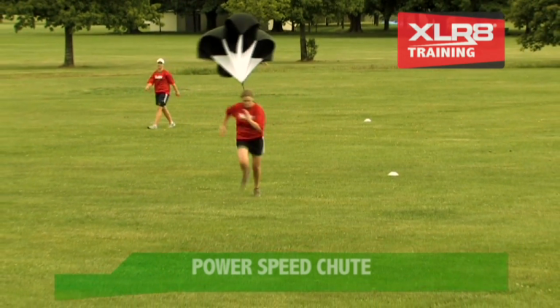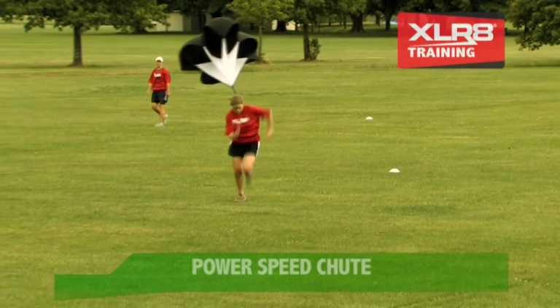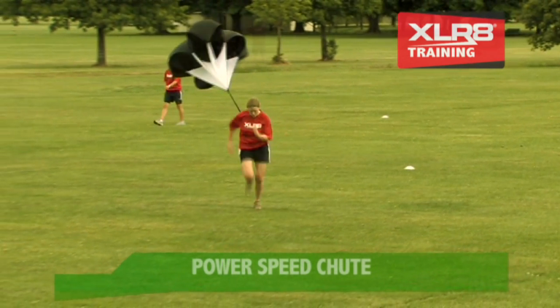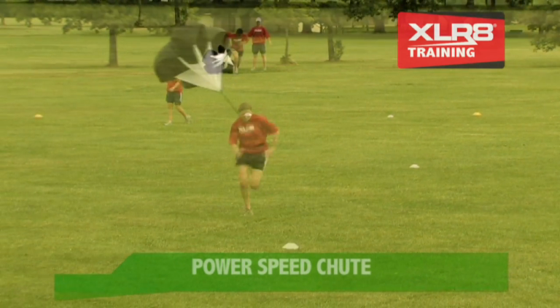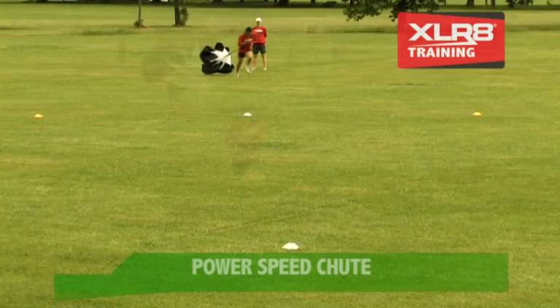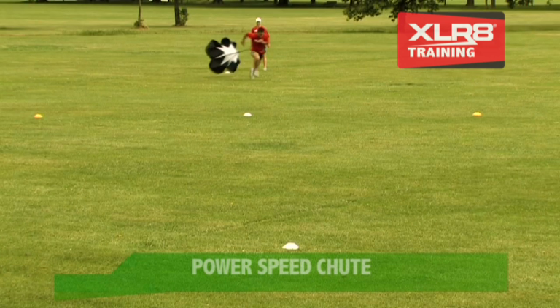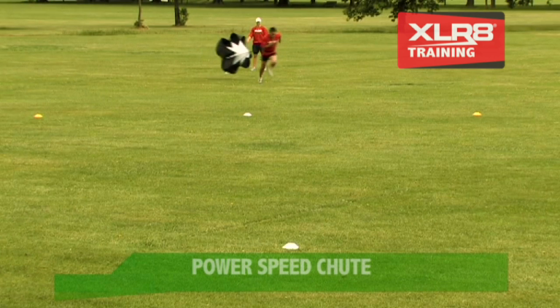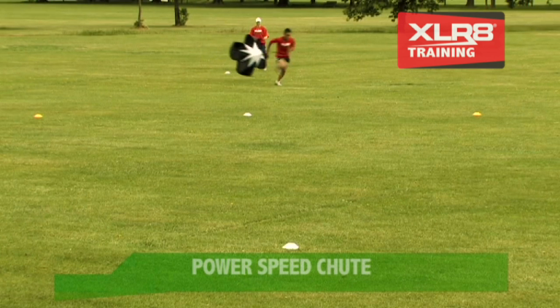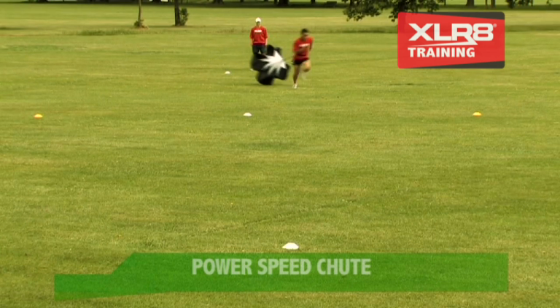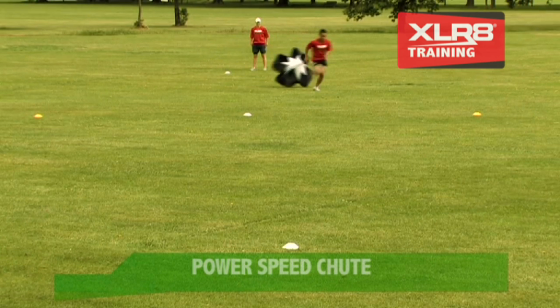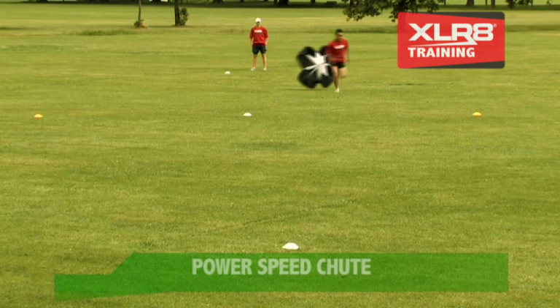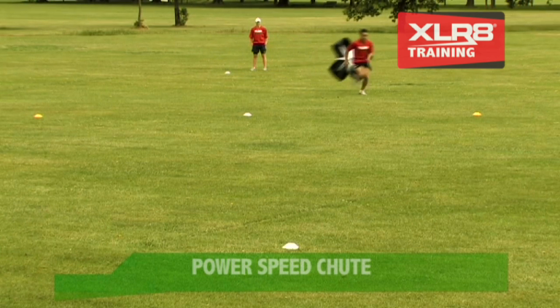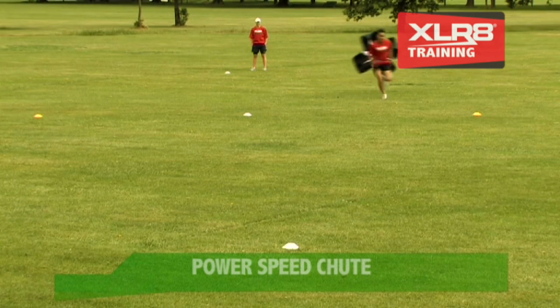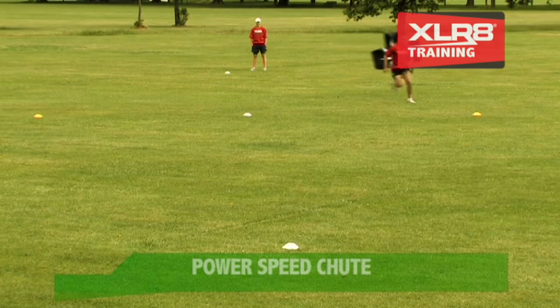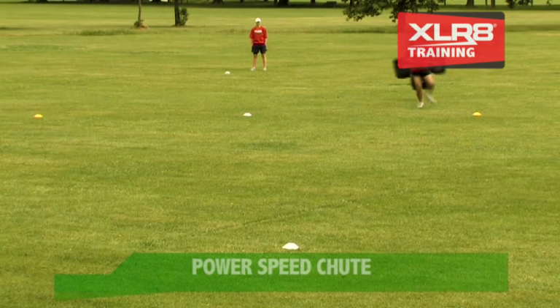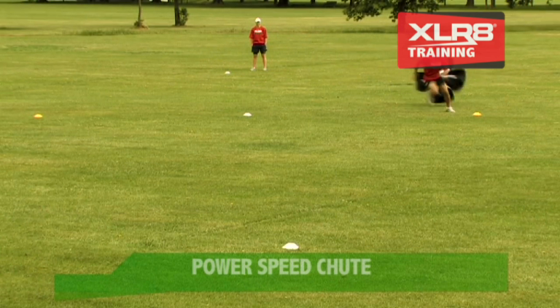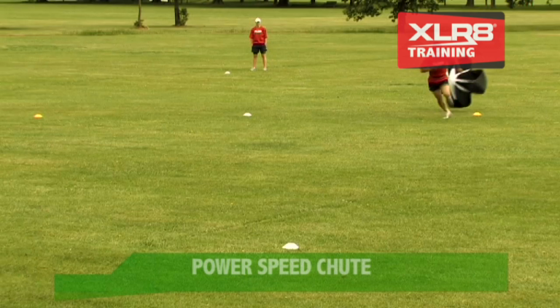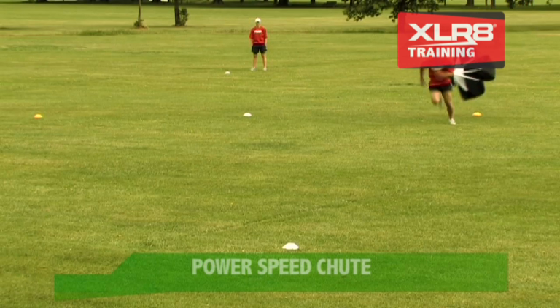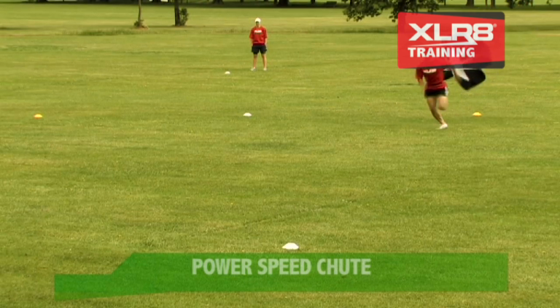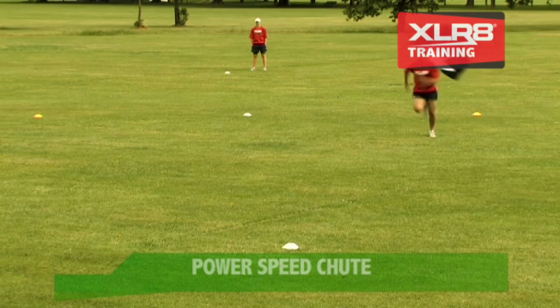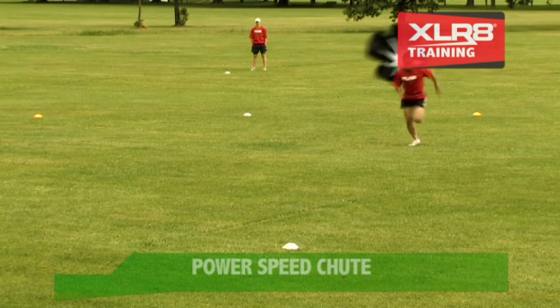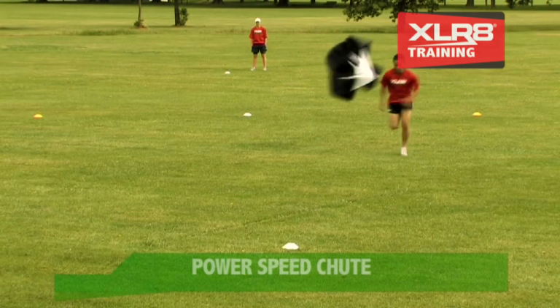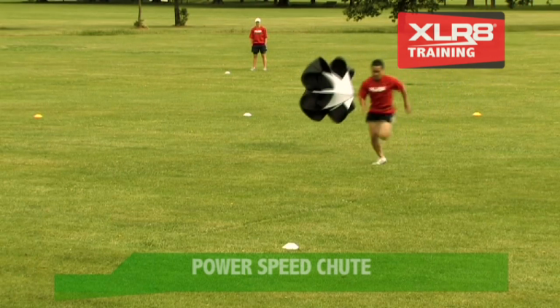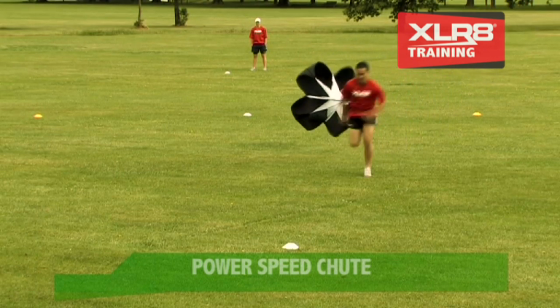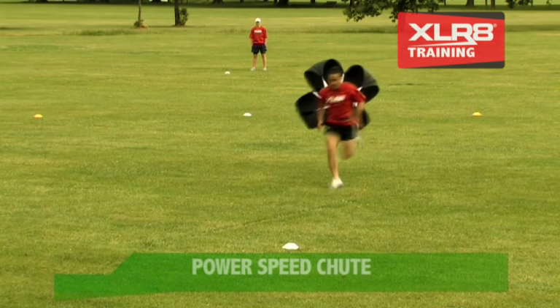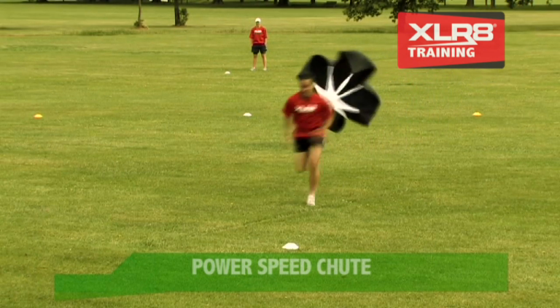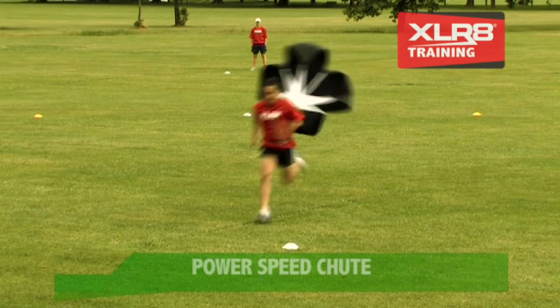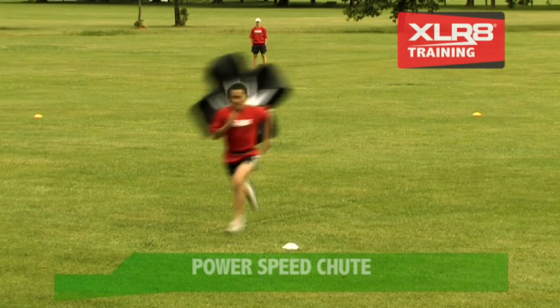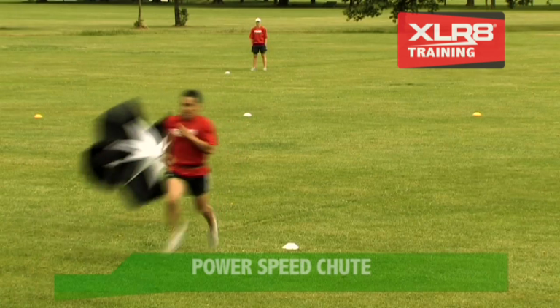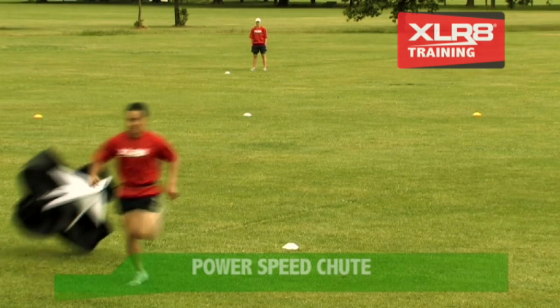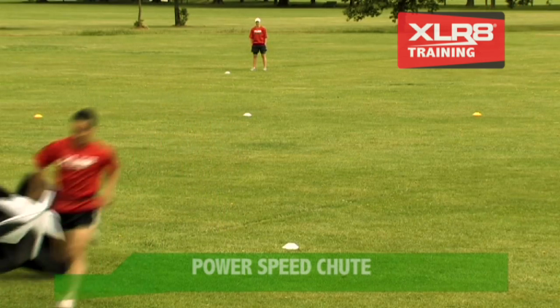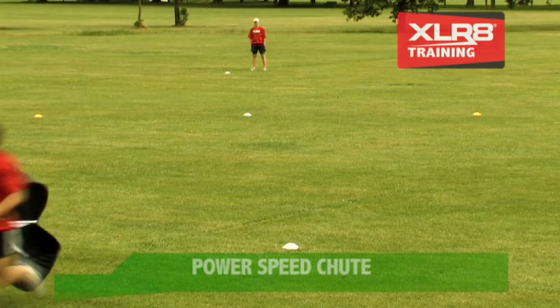the greater the load. Because the chute floats, you can train direction change at top speed under a load, which is unique to this great training device. The chute provides a constant resistance, which means technique is not affected but is strengthened.